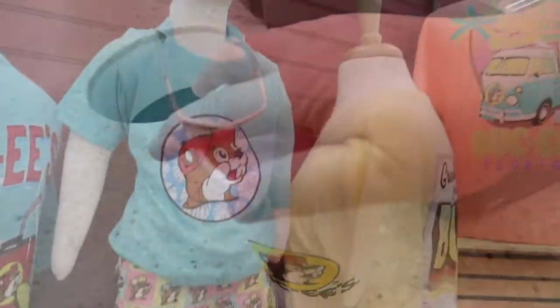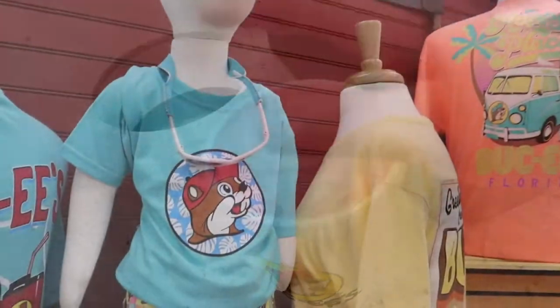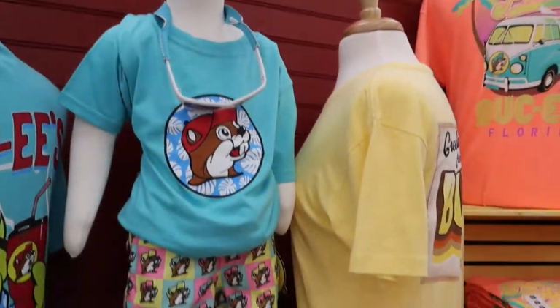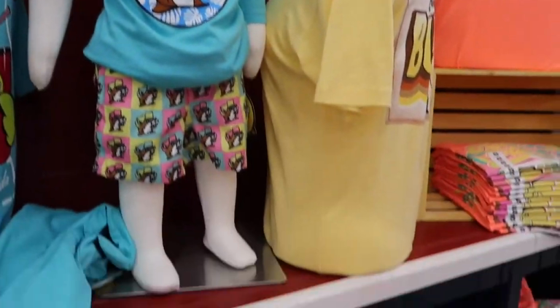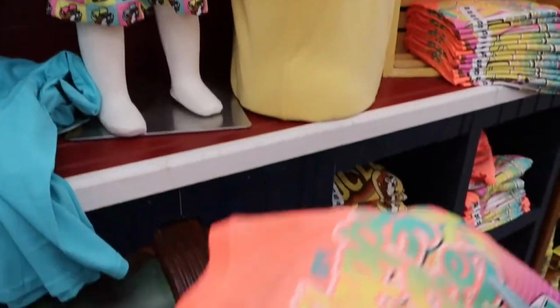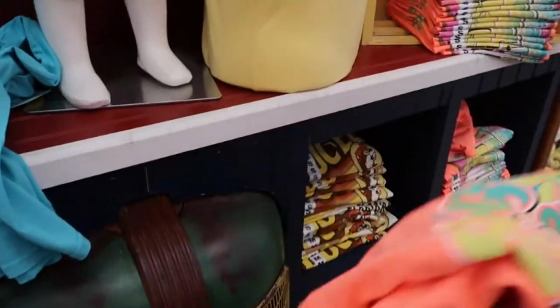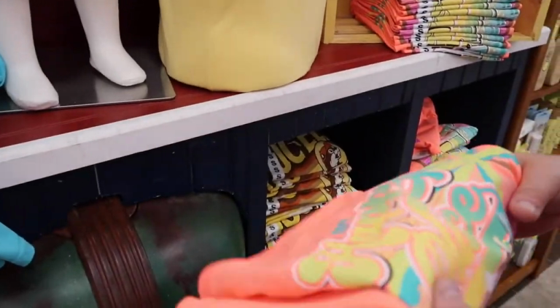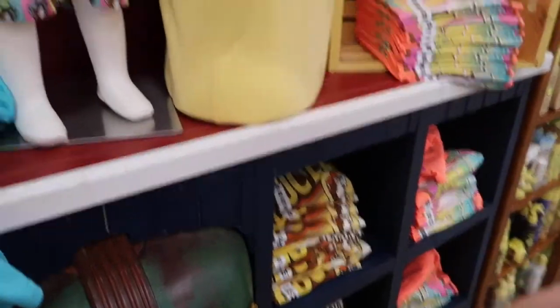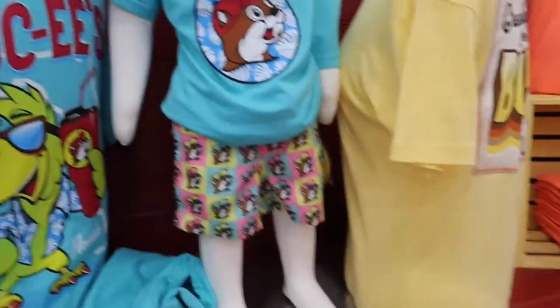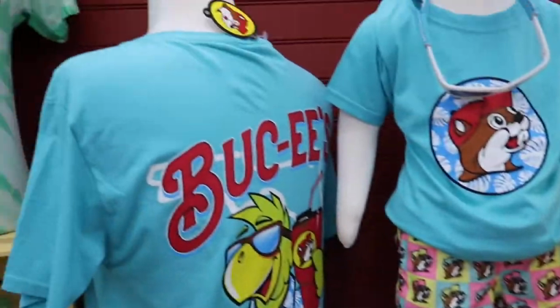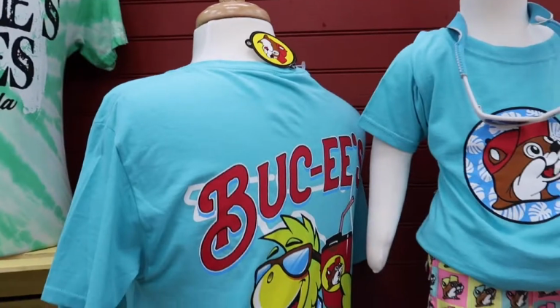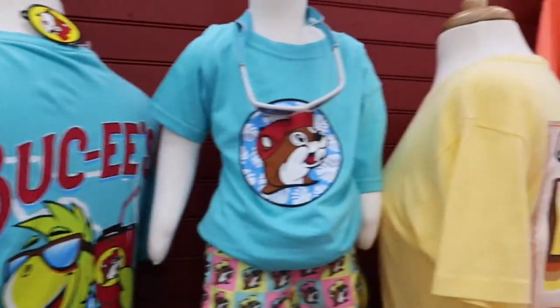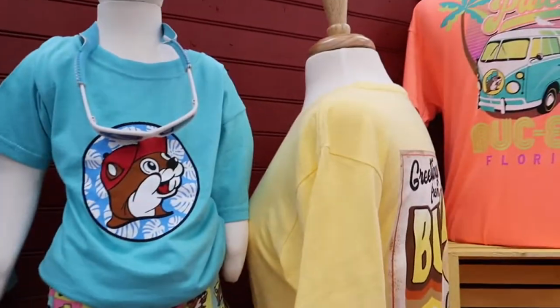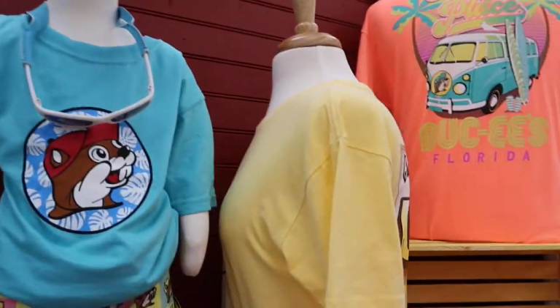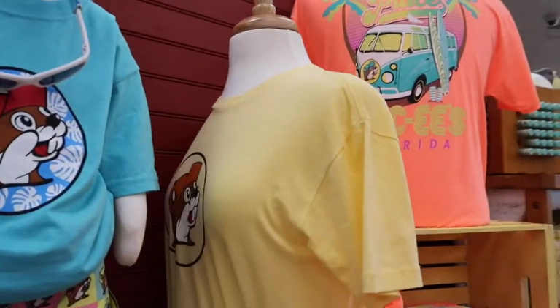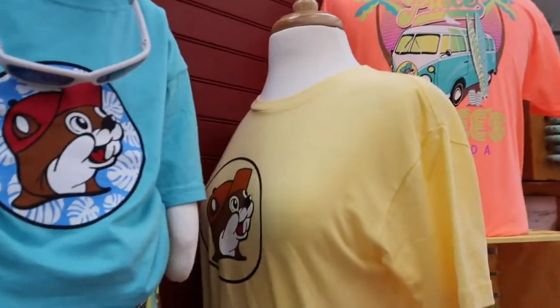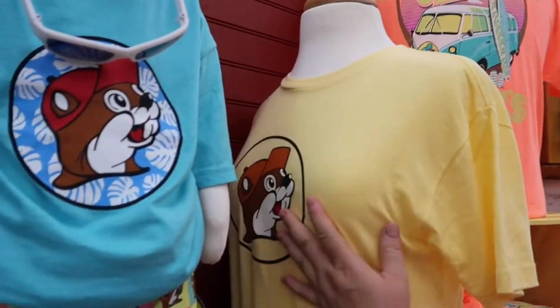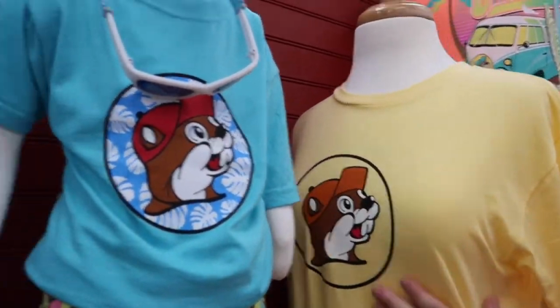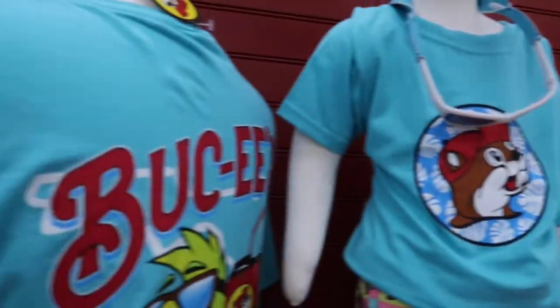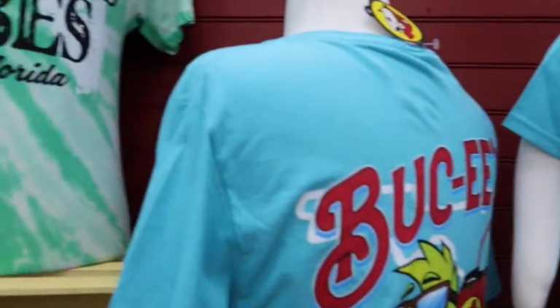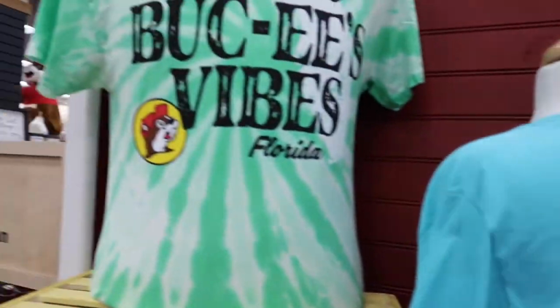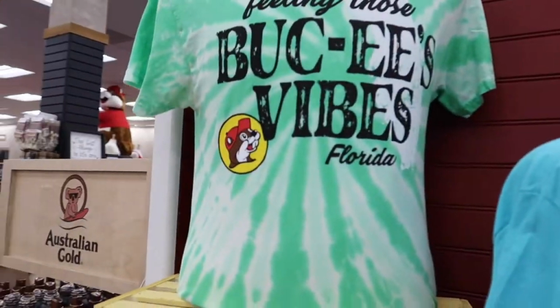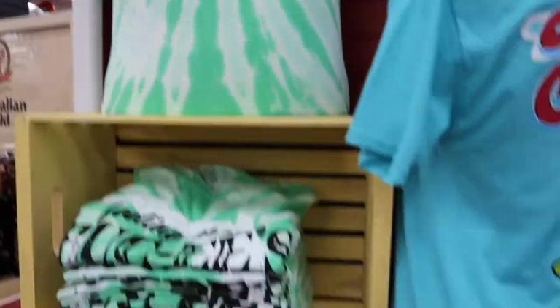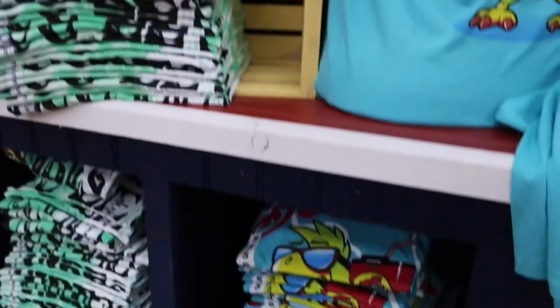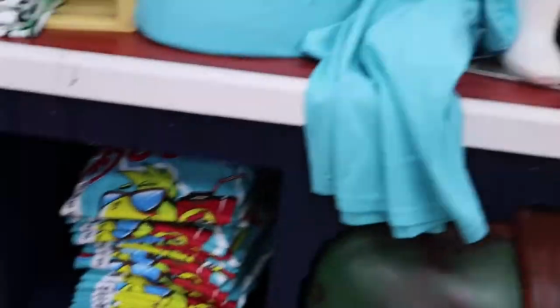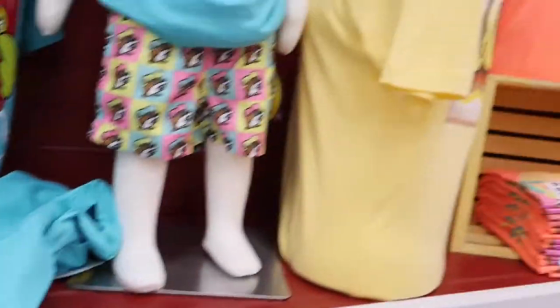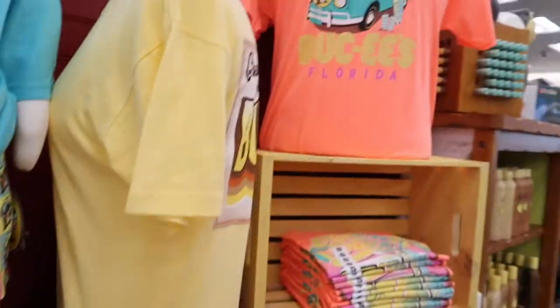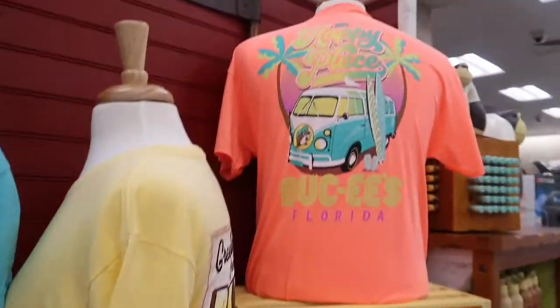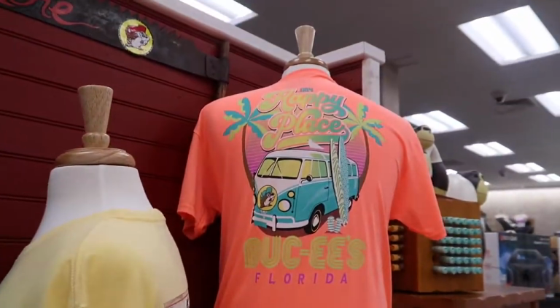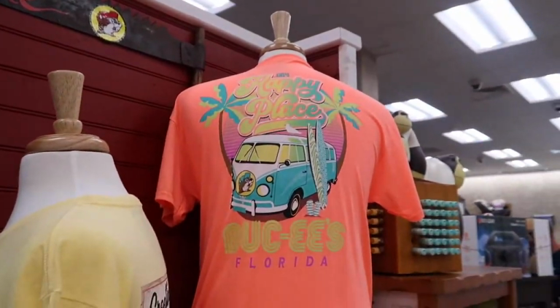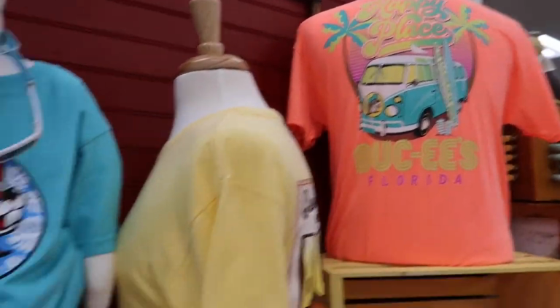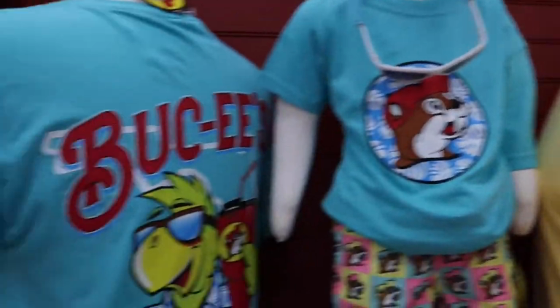We're on the hunt for the perfect Bucky's shirt here. I like this one too. Lots of options — between this one and this one, what do you think?